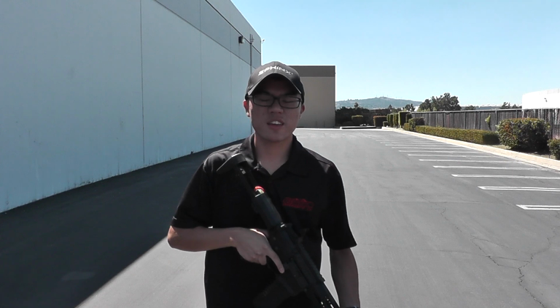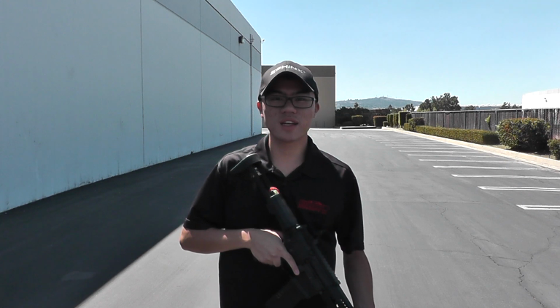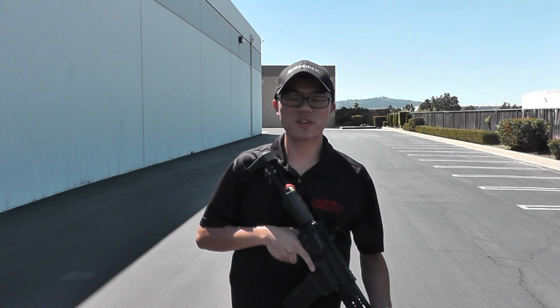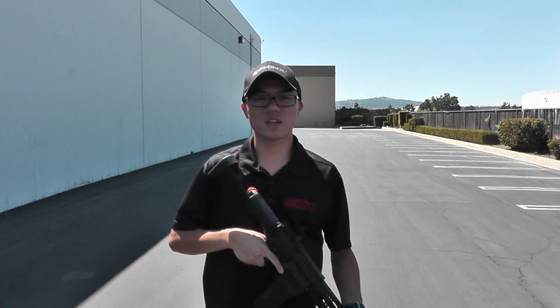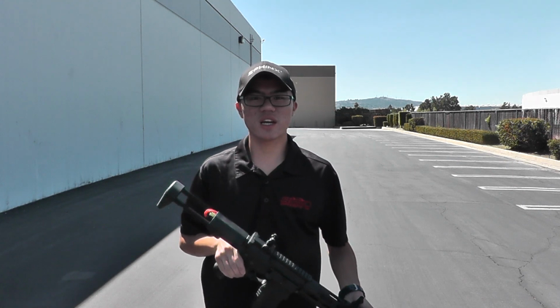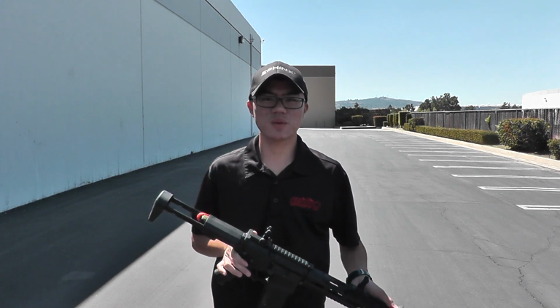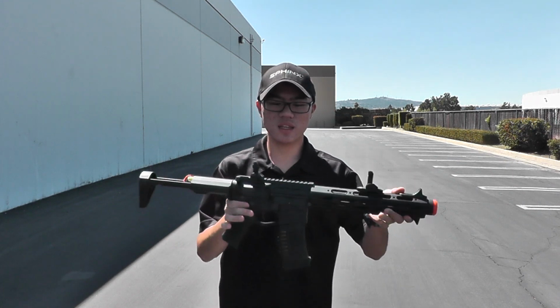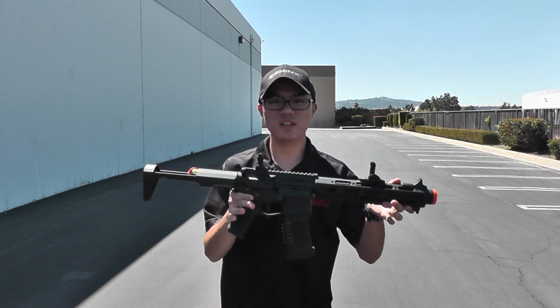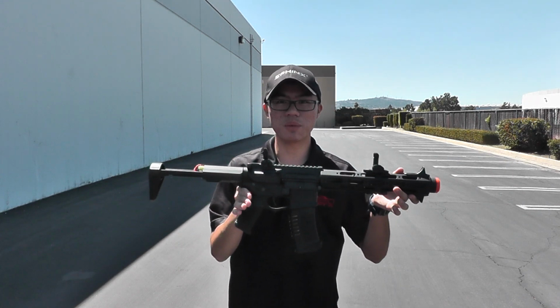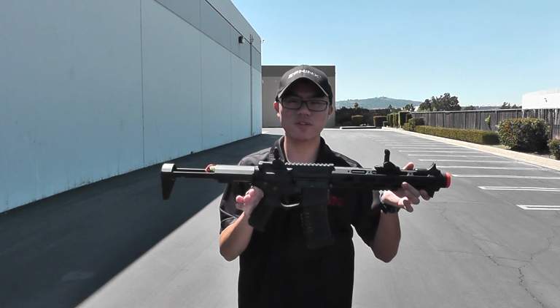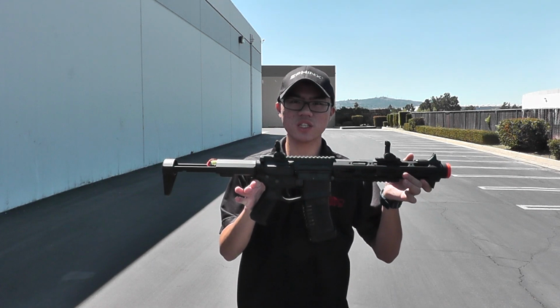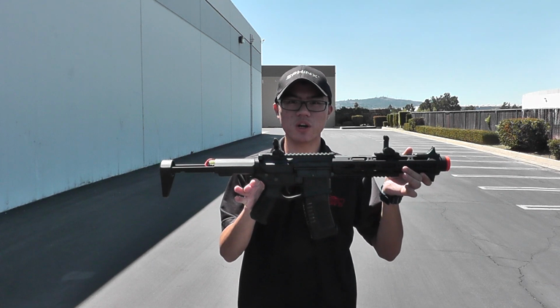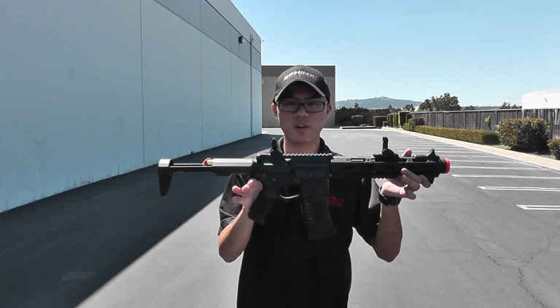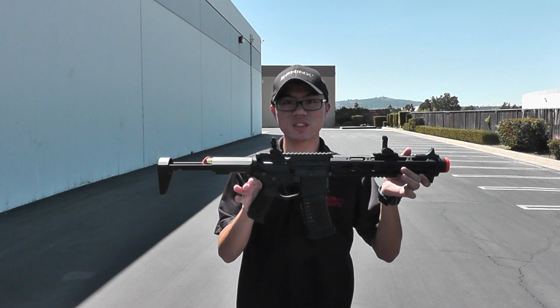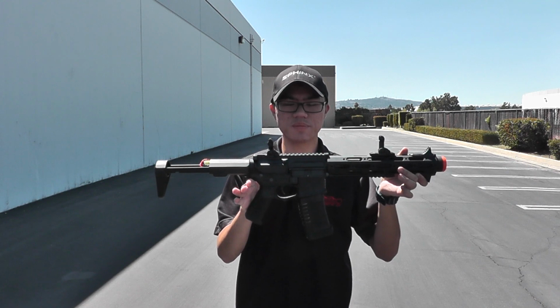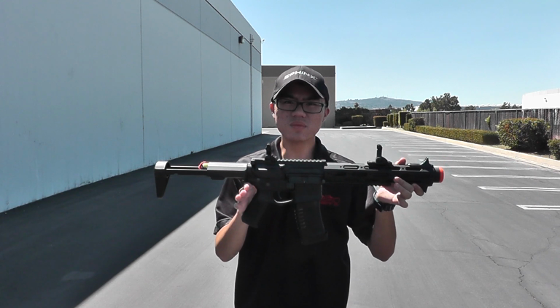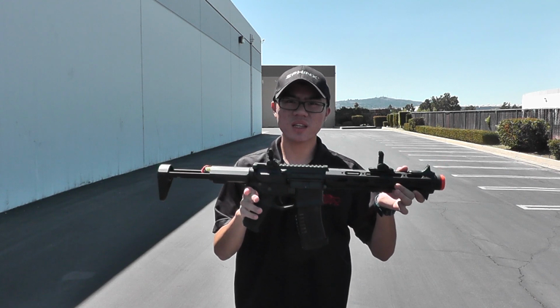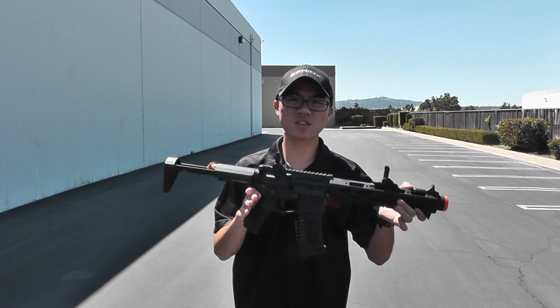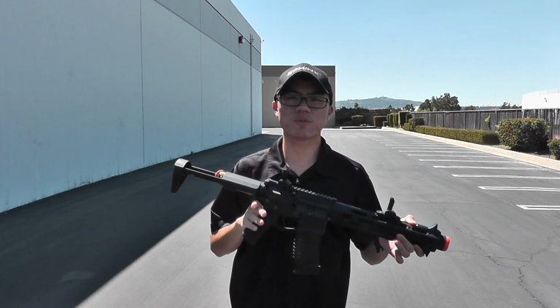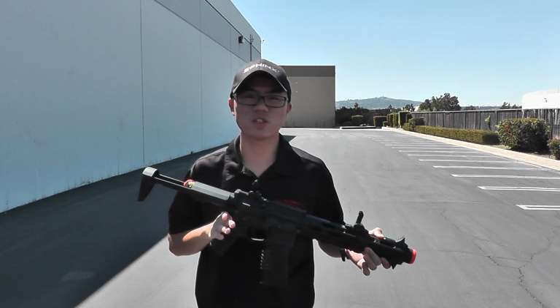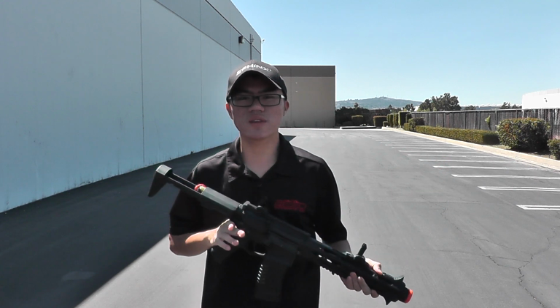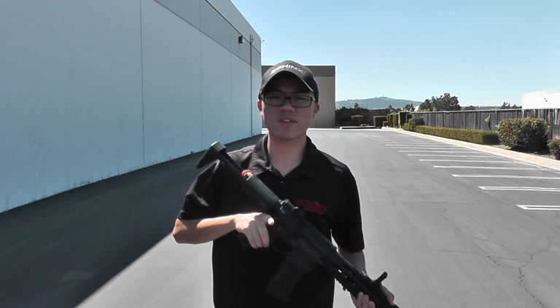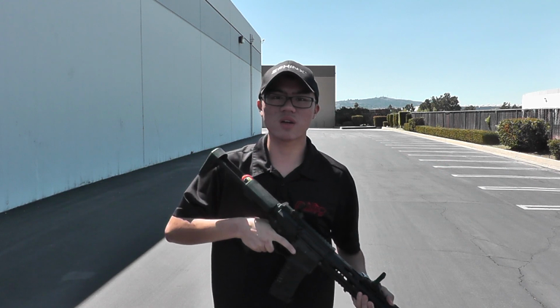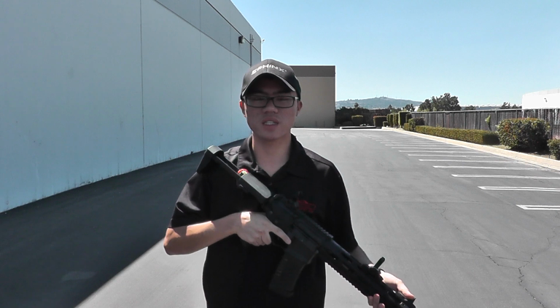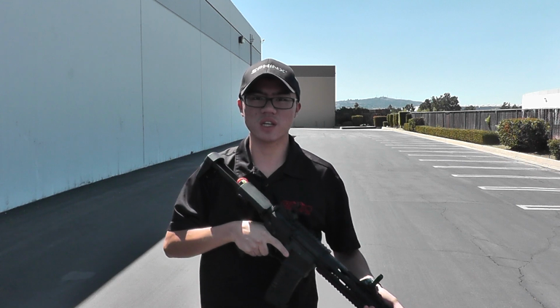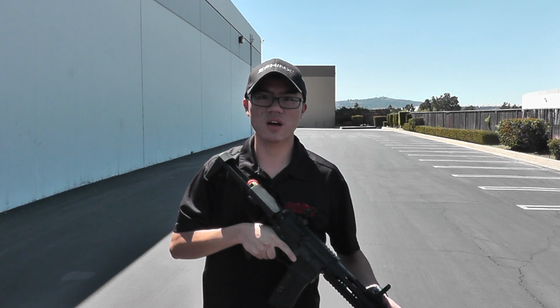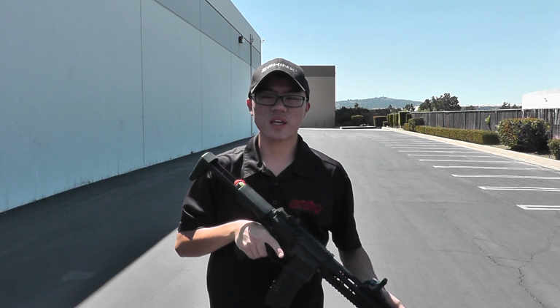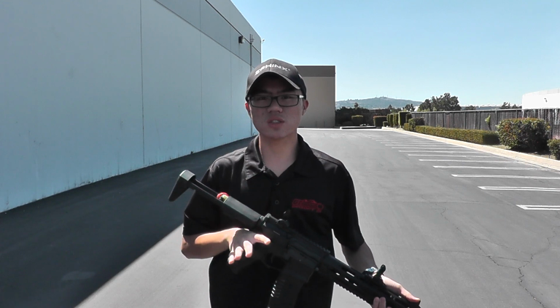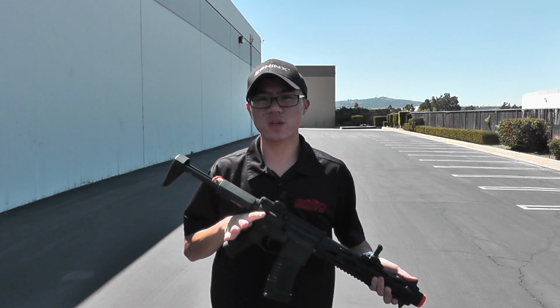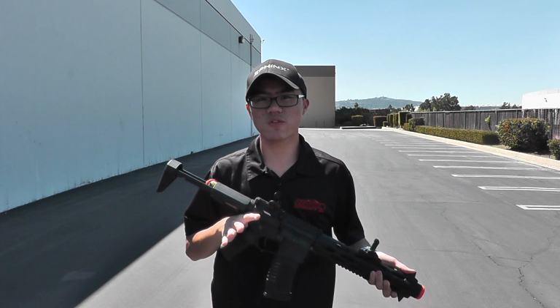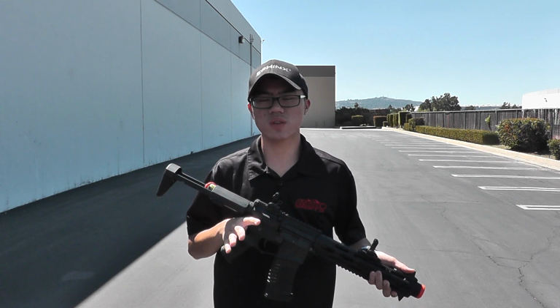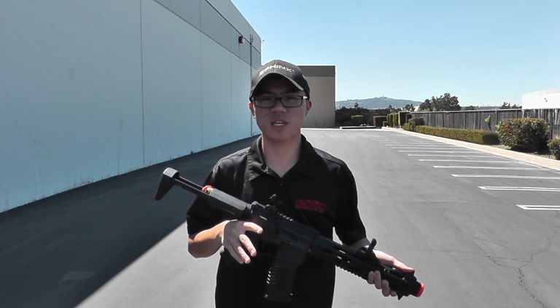Hey guys, it's Mark from Airsoft GI and today we got the Ares Amoeba 13 inch modular radio airsoft gun. This gun is going for pre-order at $279.95 on our website airsoftgi.com and it shoots around 410 to 420 feet per second.